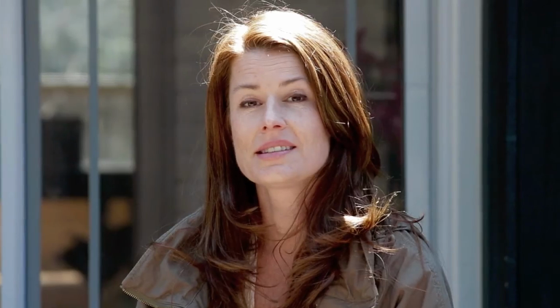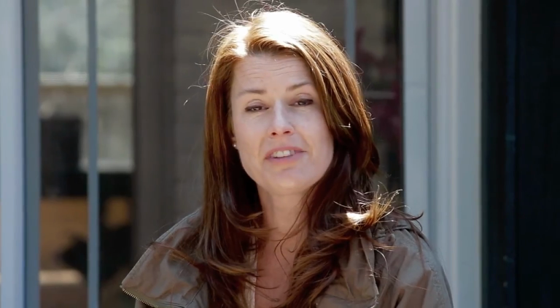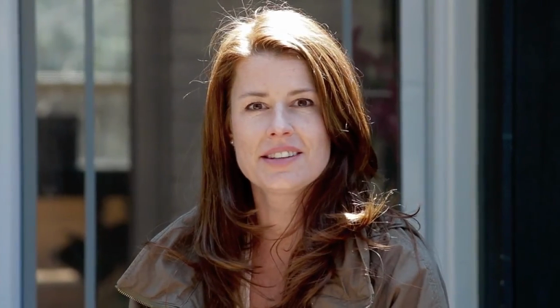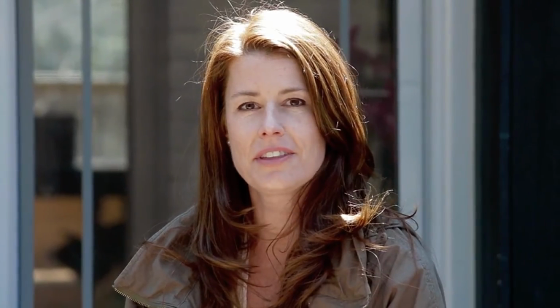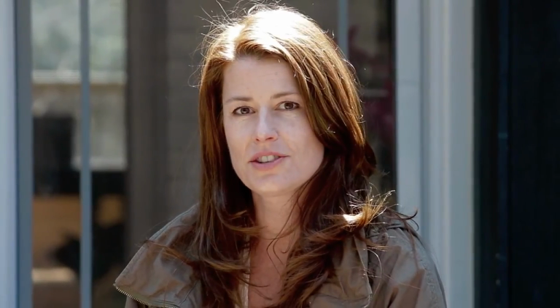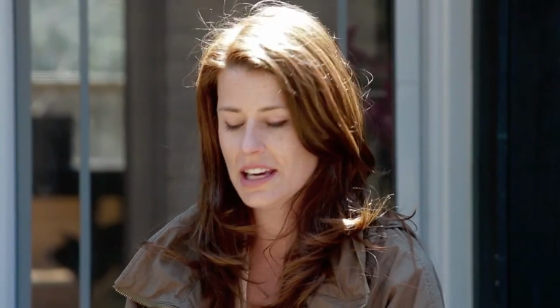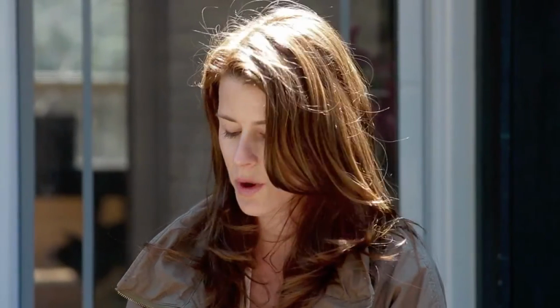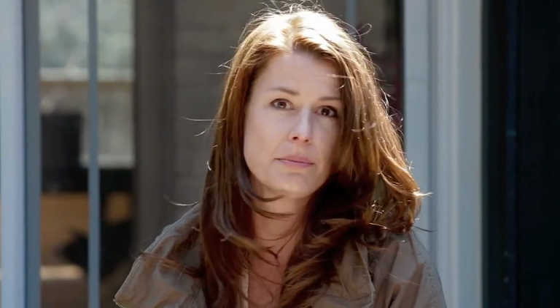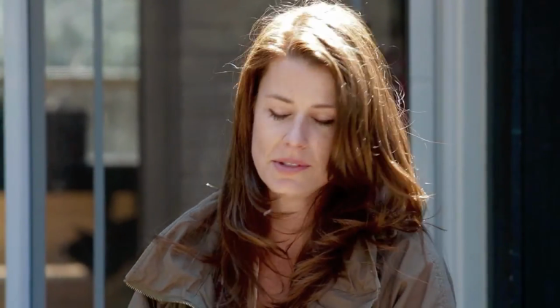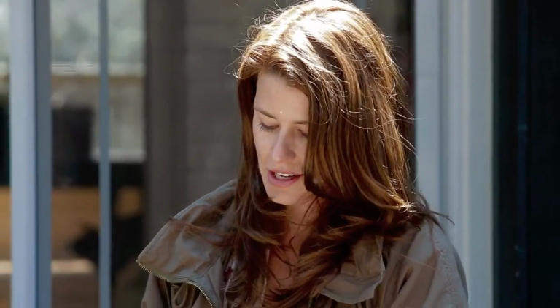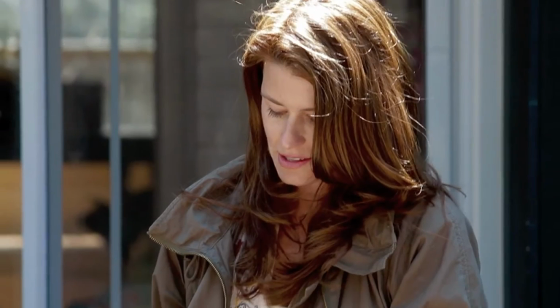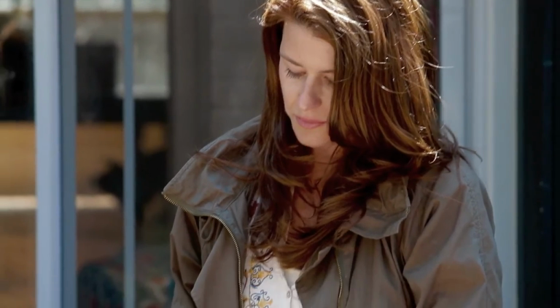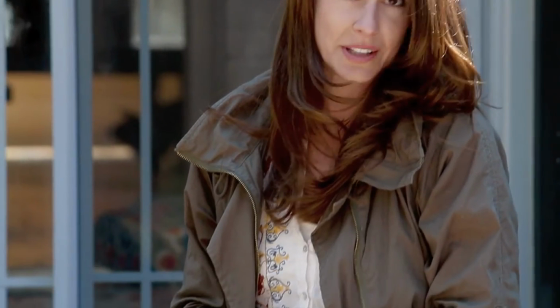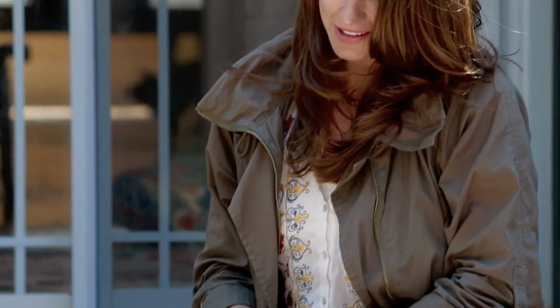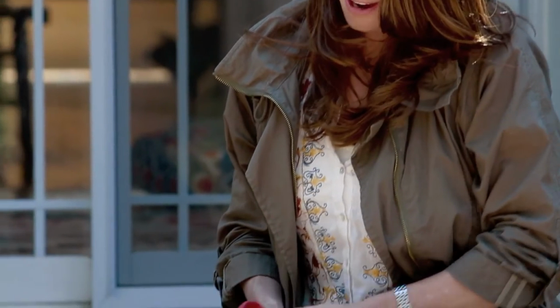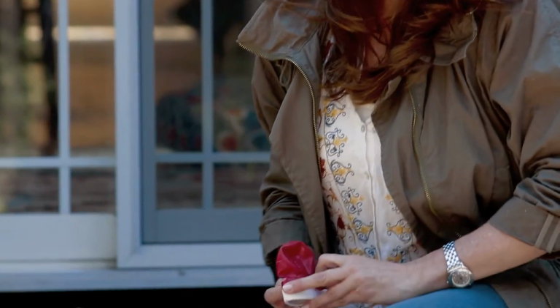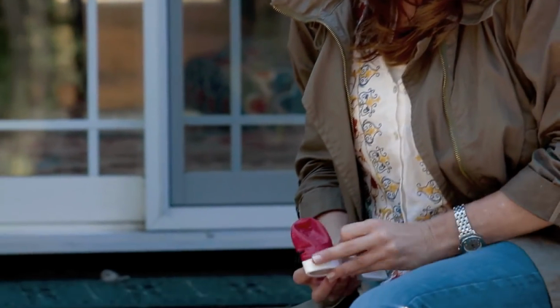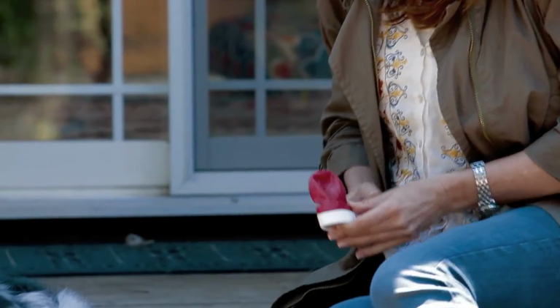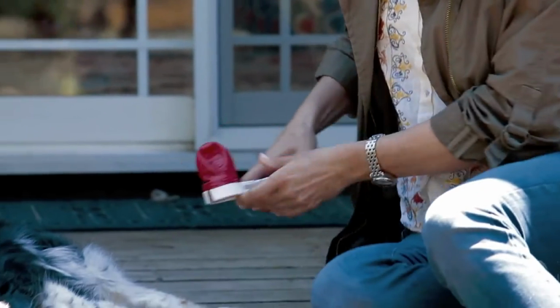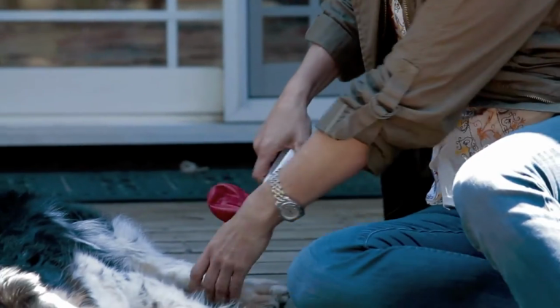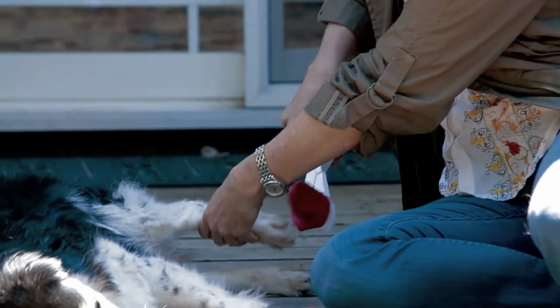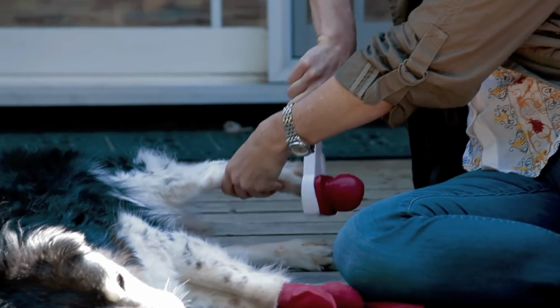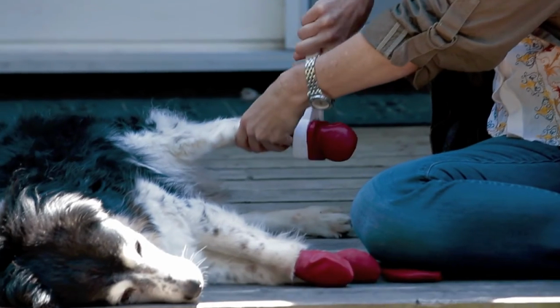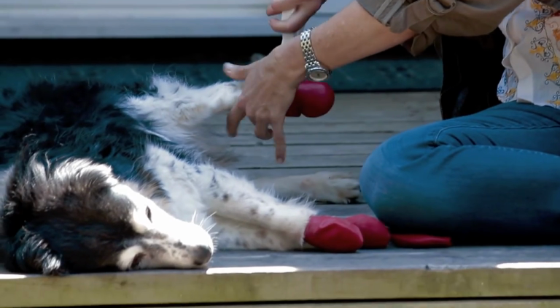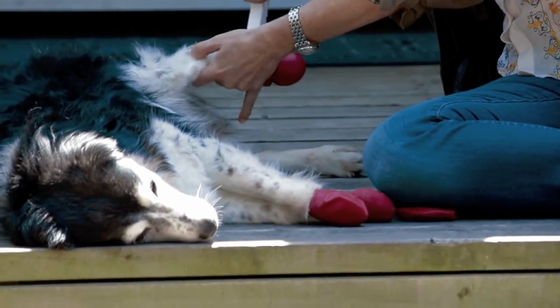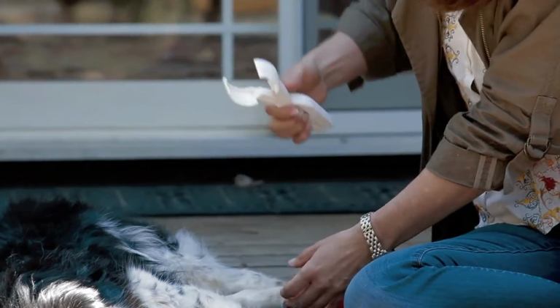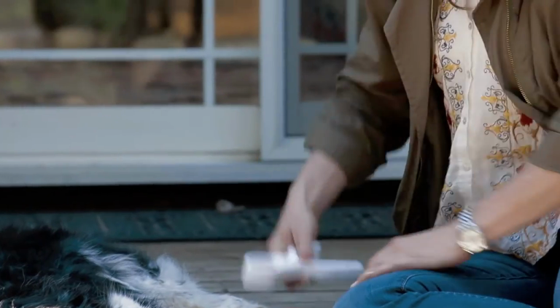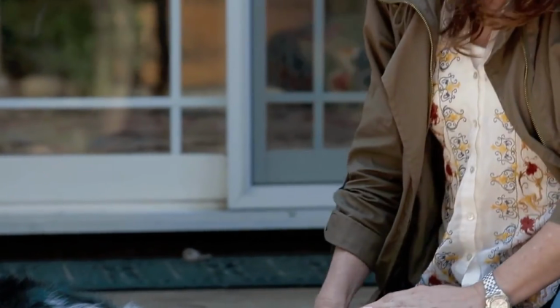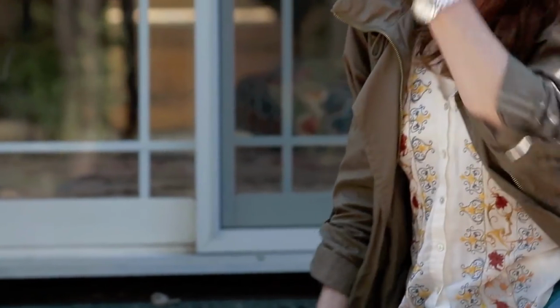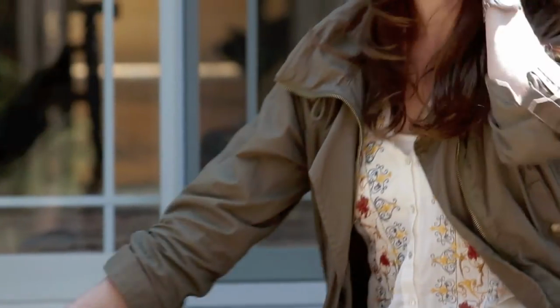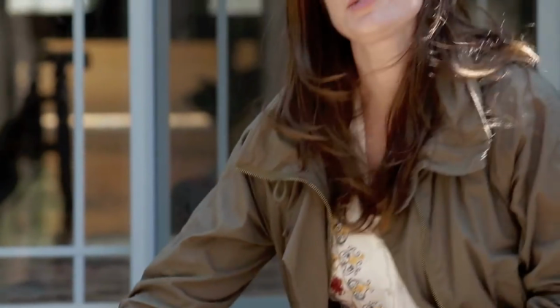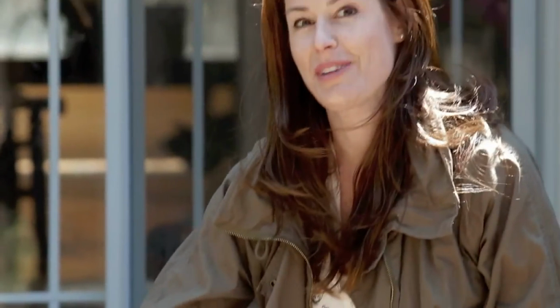Some people find it easier if they encourage their dog to lay down while they put the Paws Boots on. So let's put some on Alice using the Paws Jaws that way. She's got her boots on. She's ready.